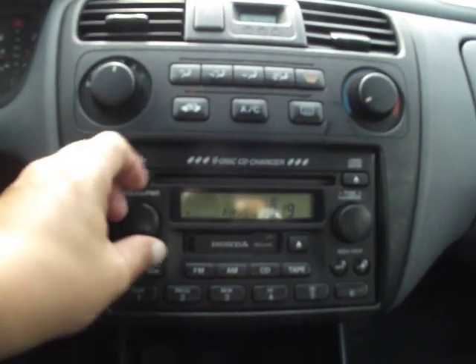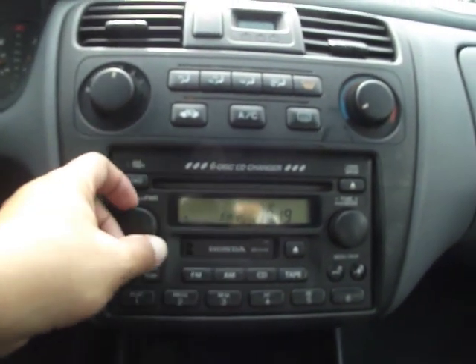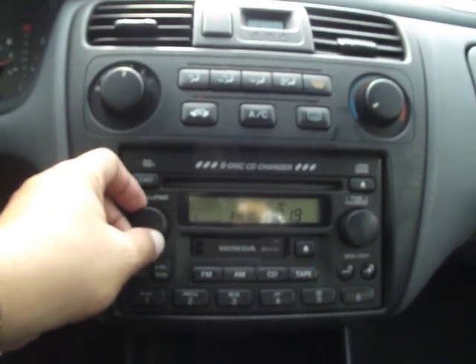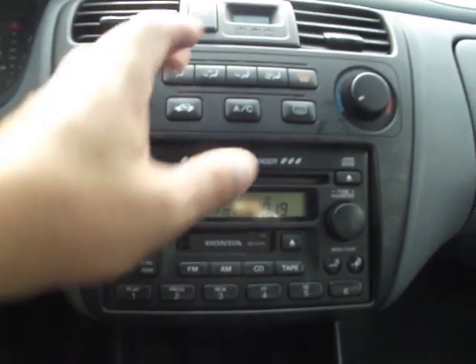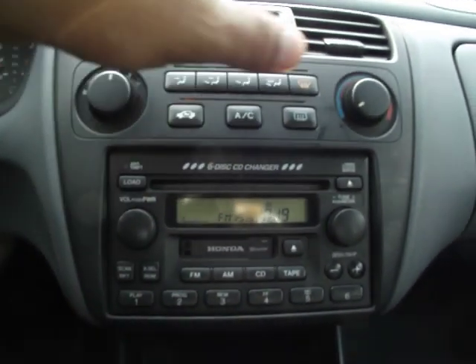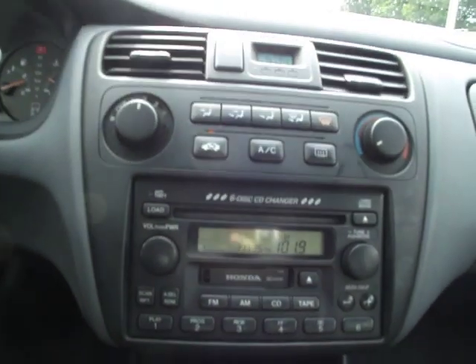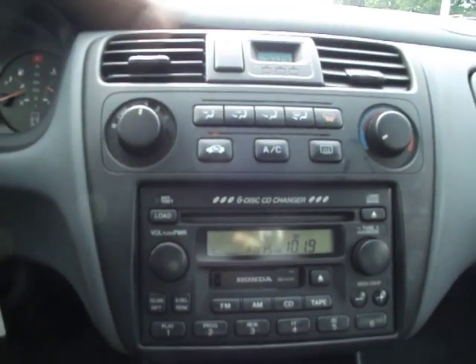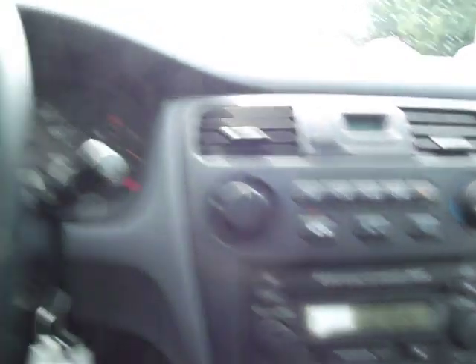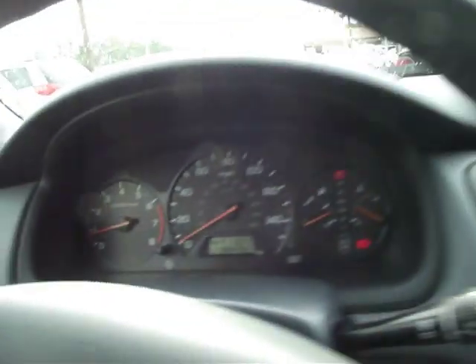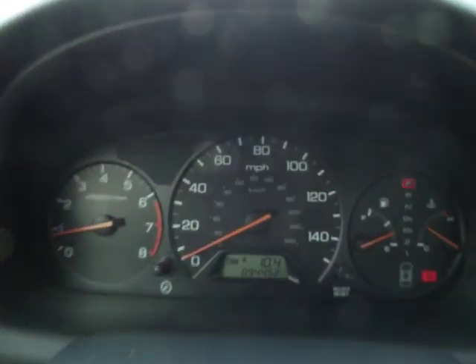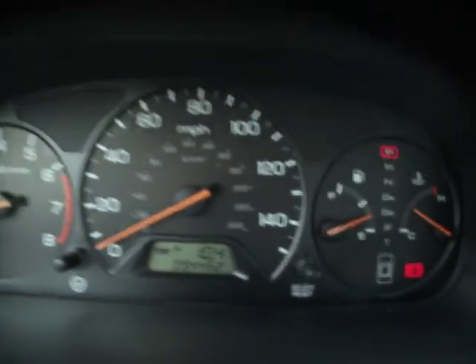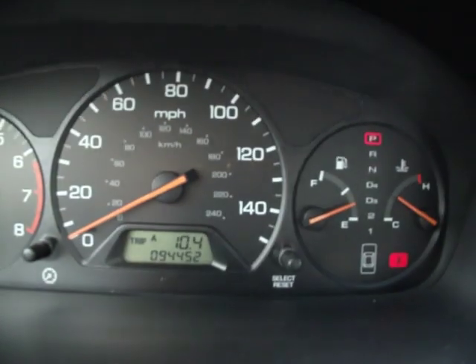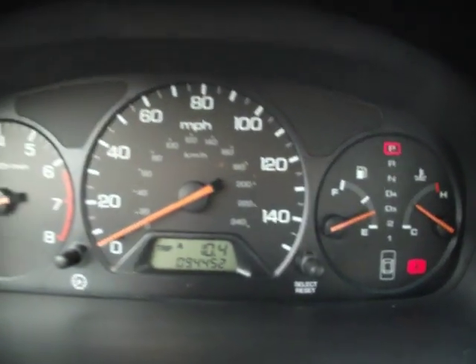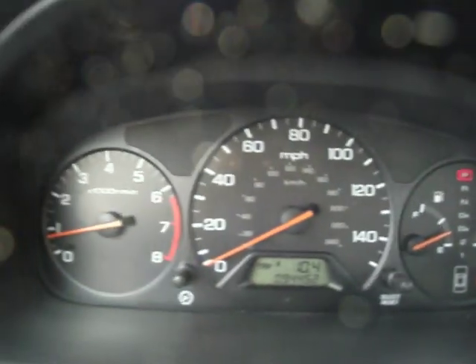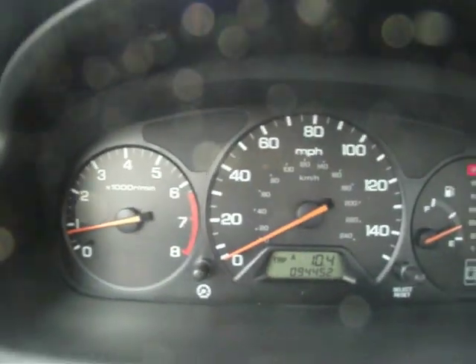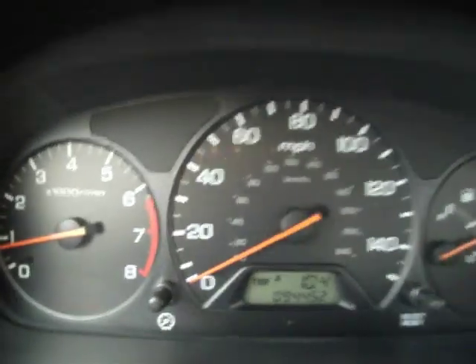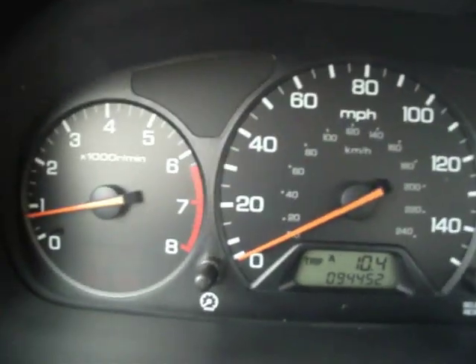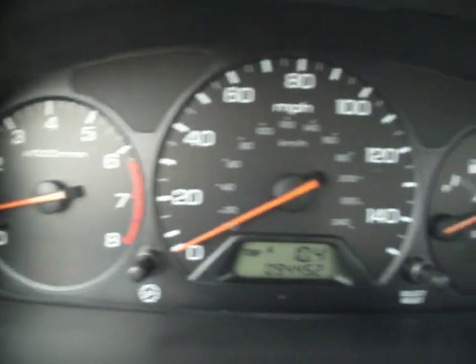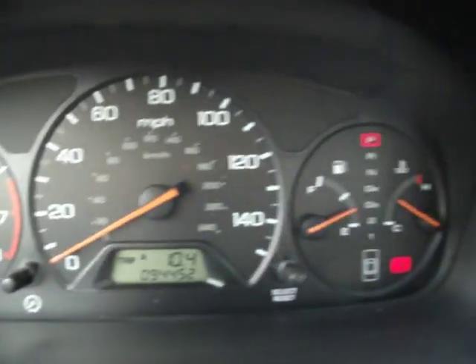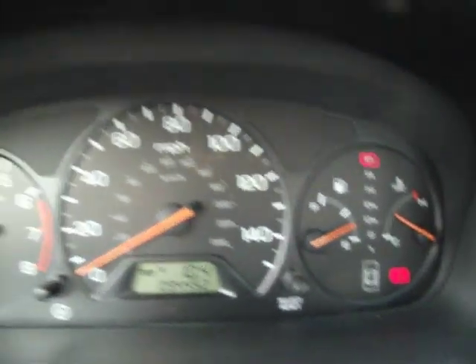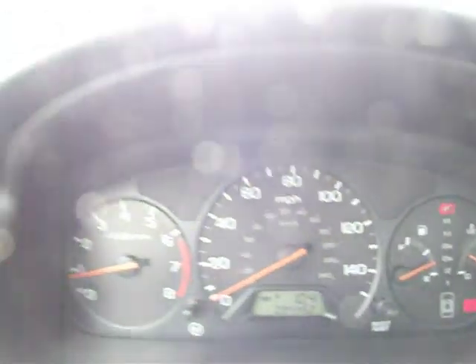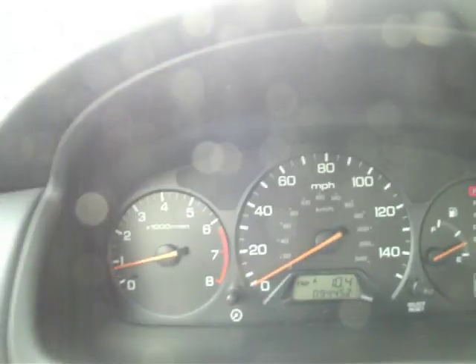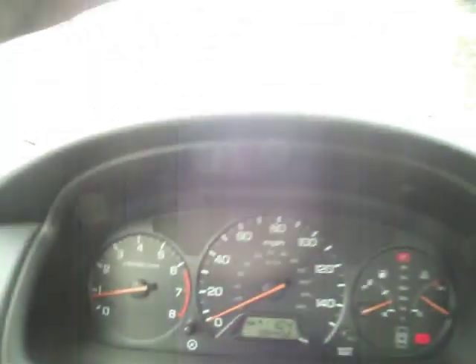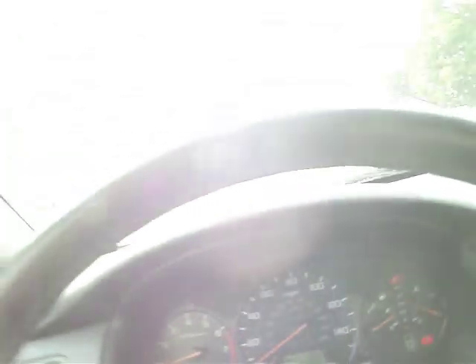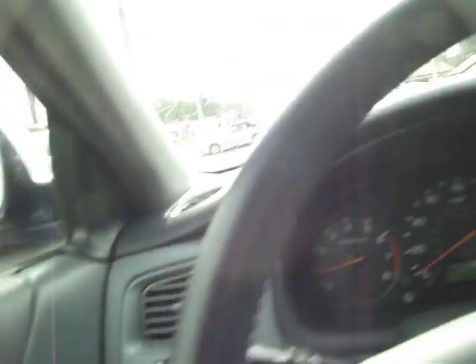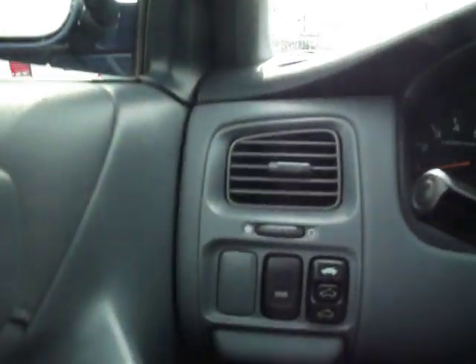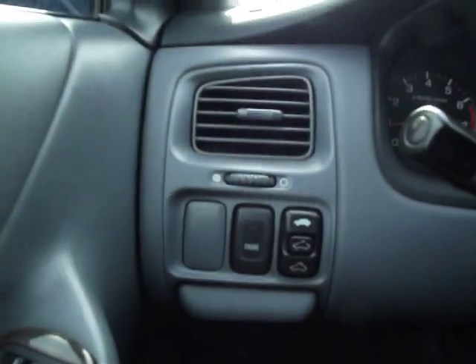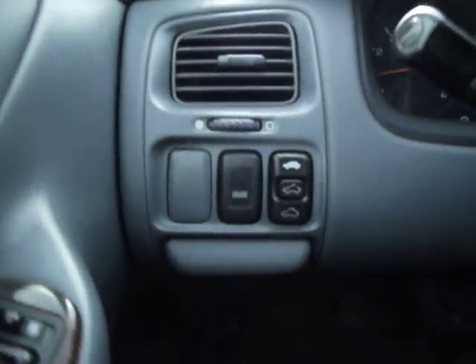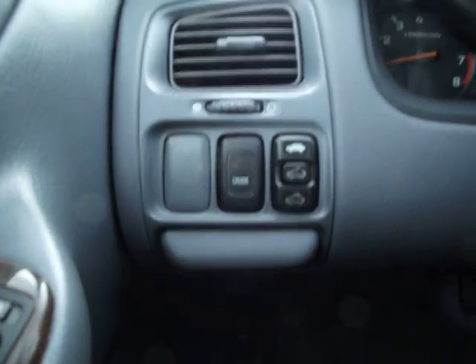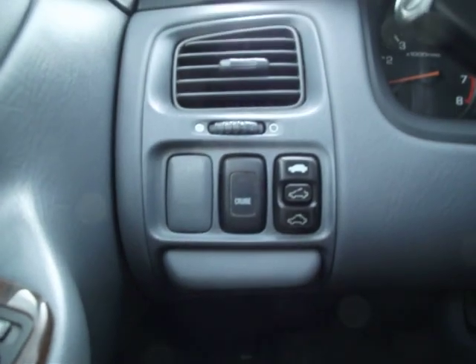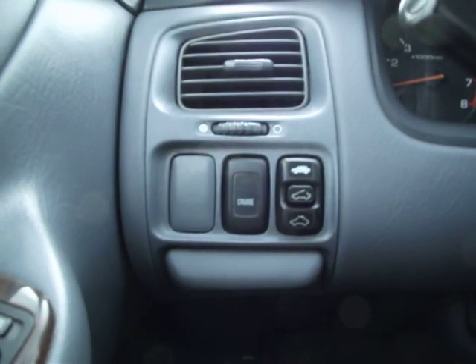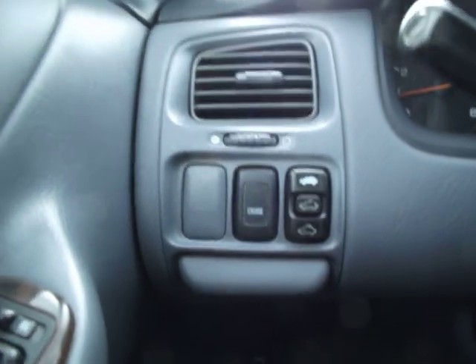The CD changer is here, air blows ice cold. And the dash — no lights on, nothing like that. Cruise control is over here, and the power sunroof control as well.